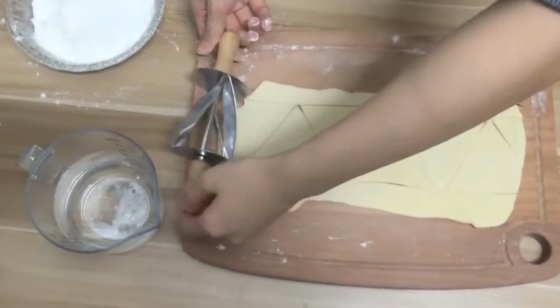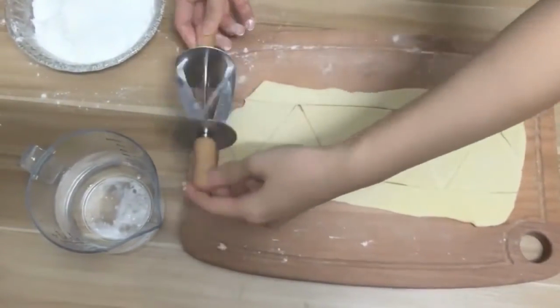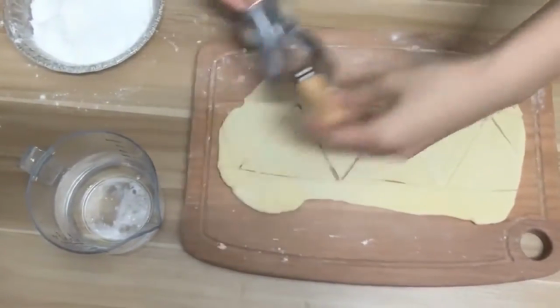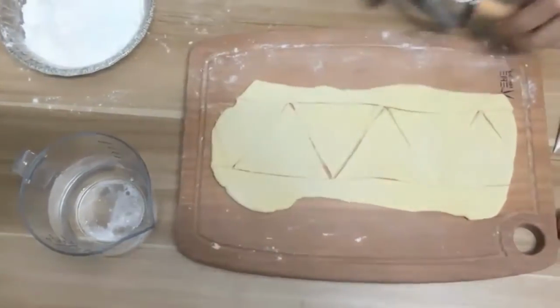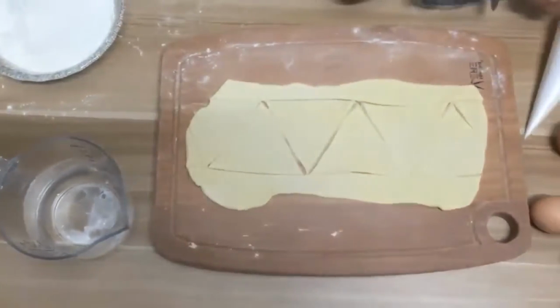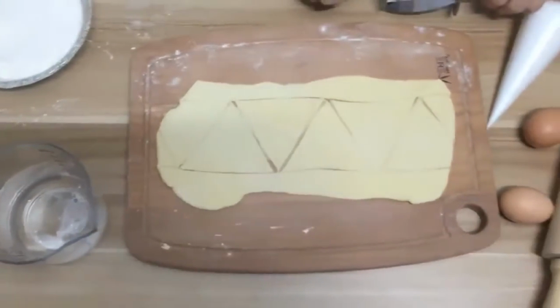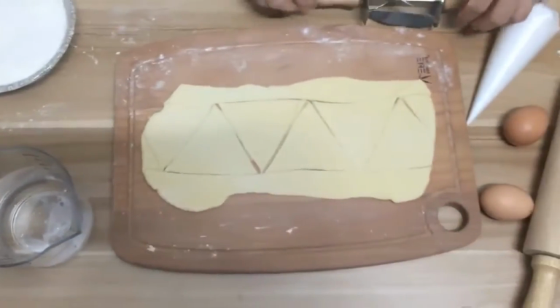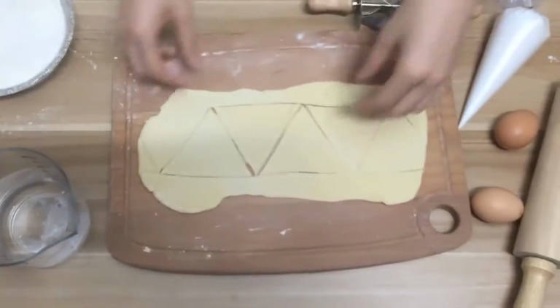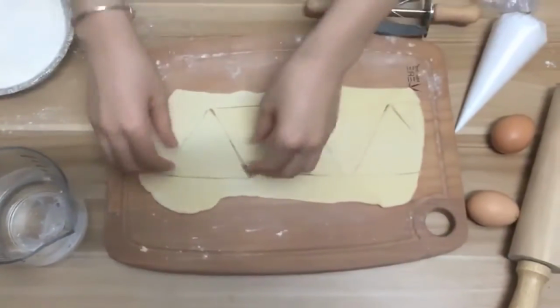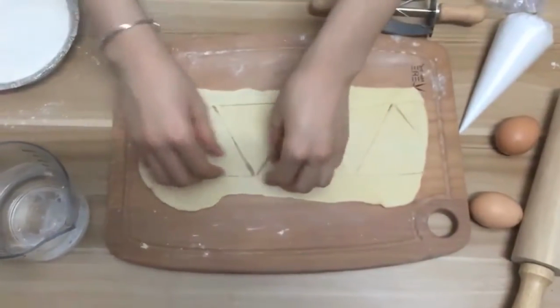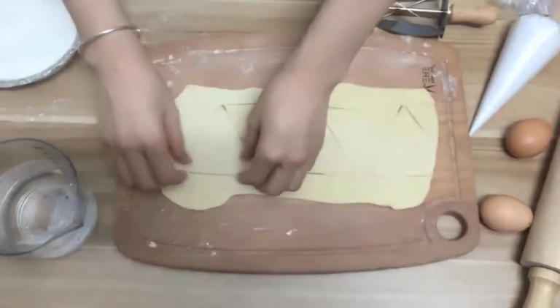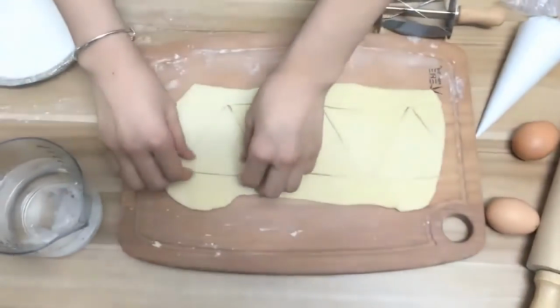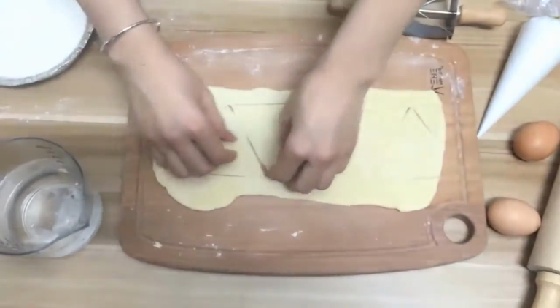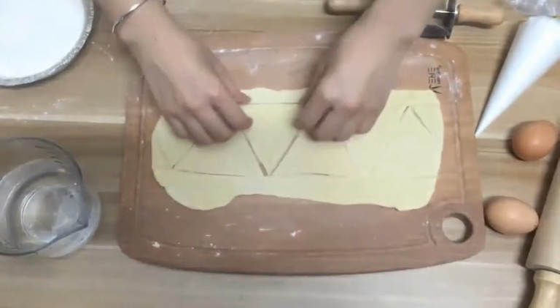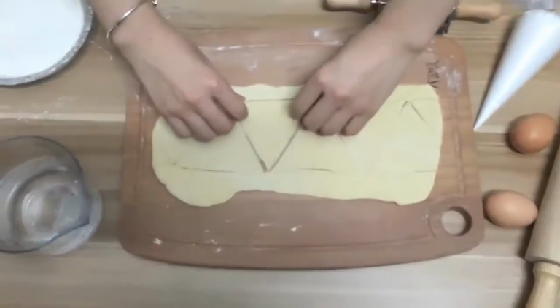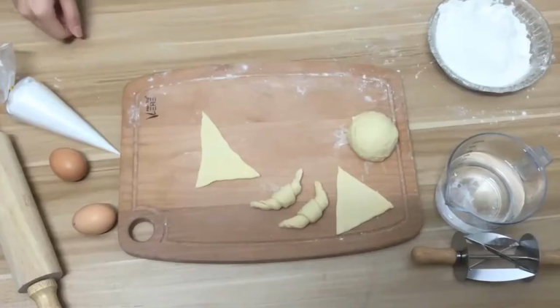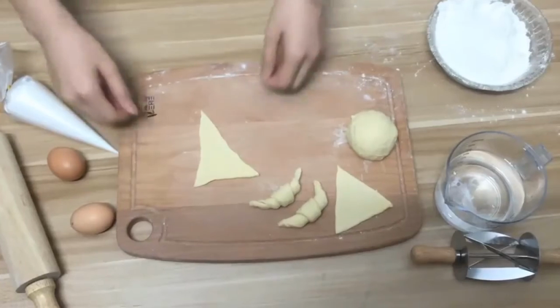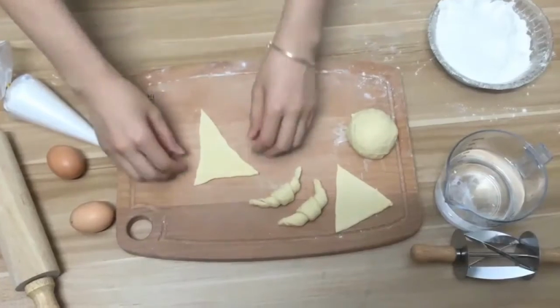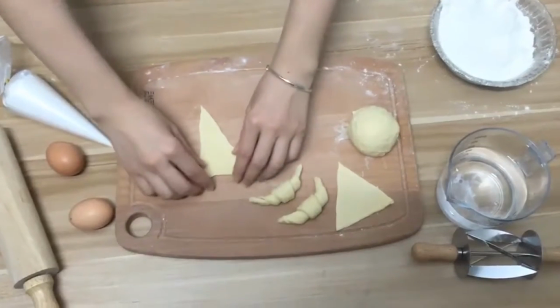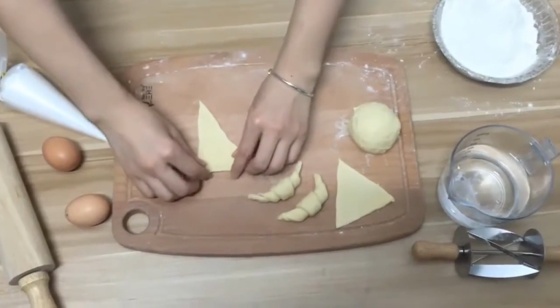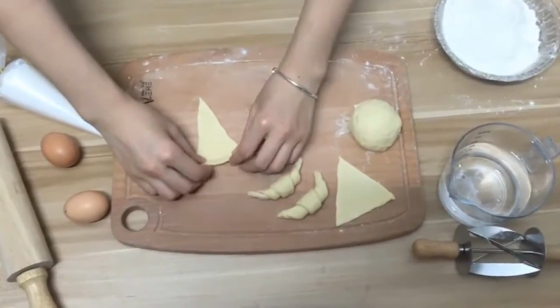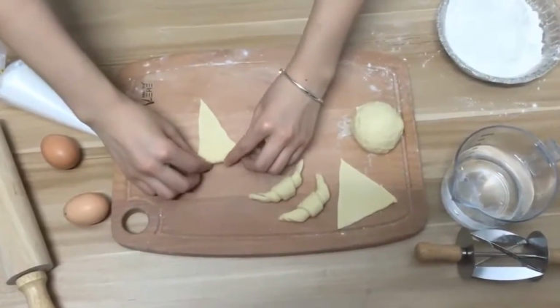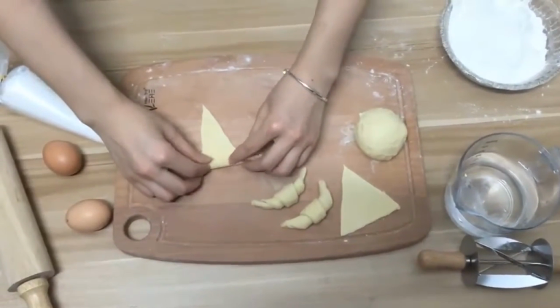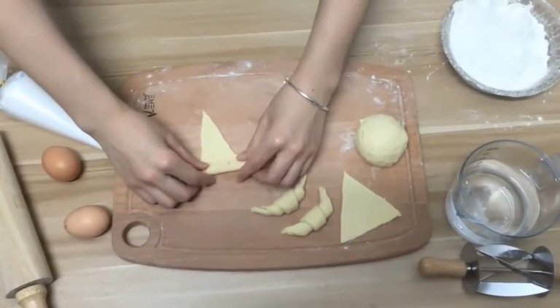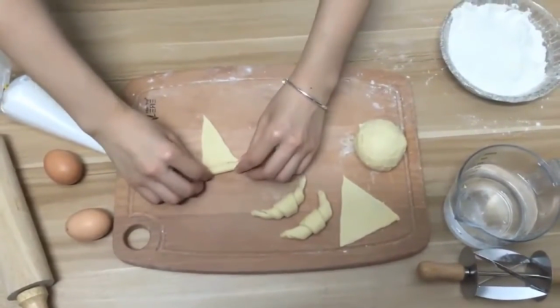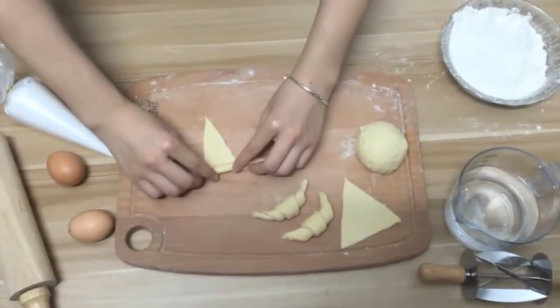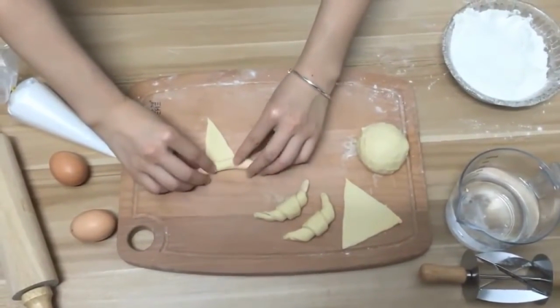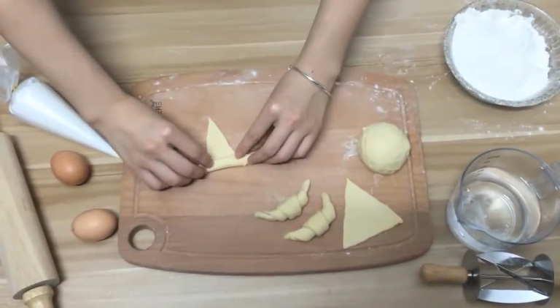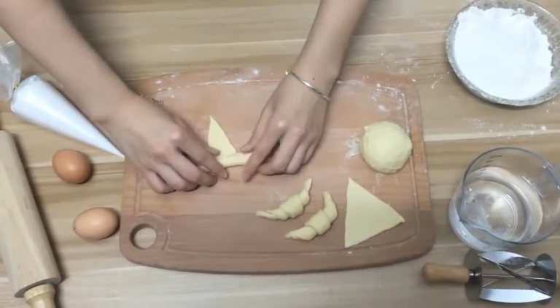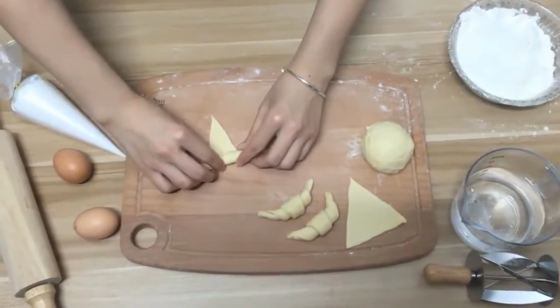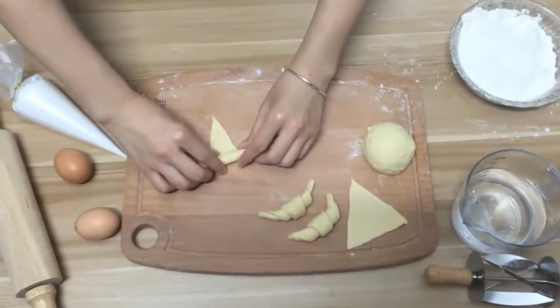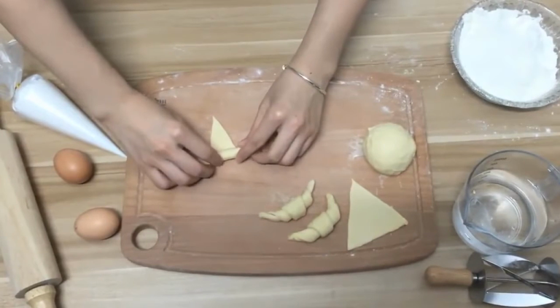Food grade material, abrasion proof, scratch proof cutter, easy to clean. High quality wood handle, nice to the touch, comfortable handle.